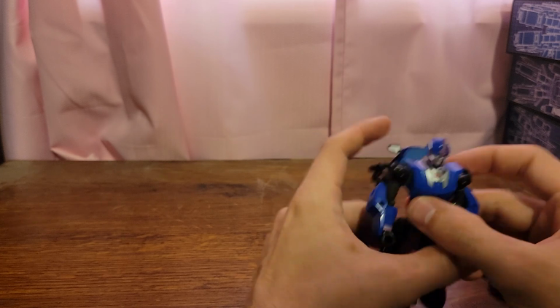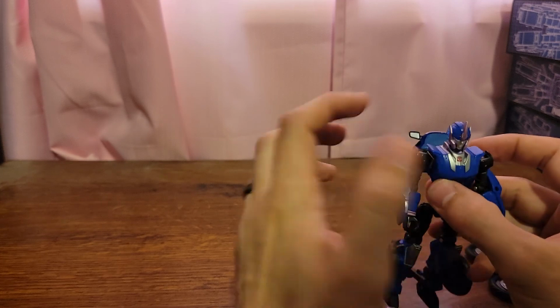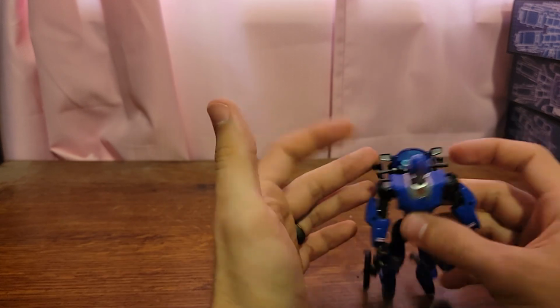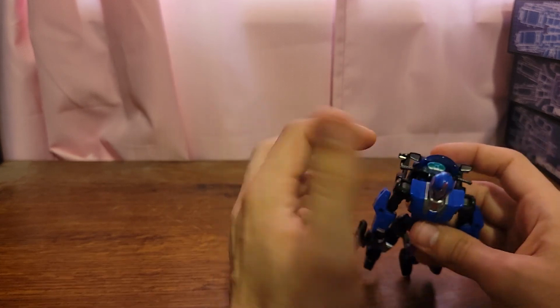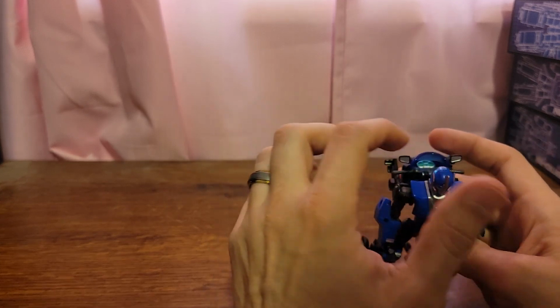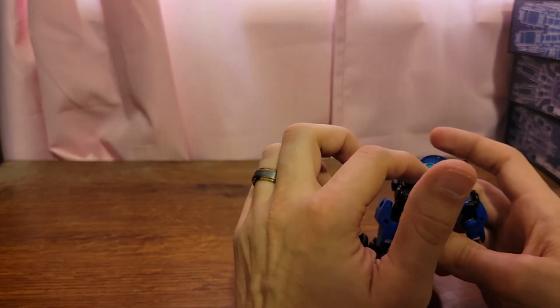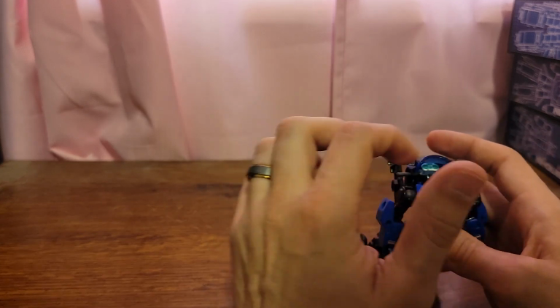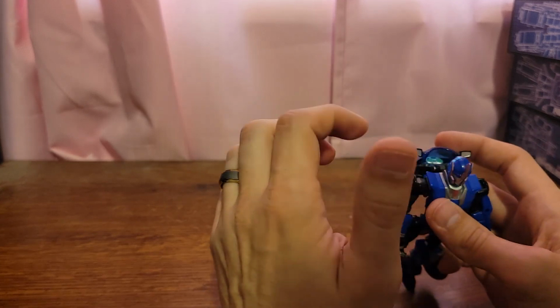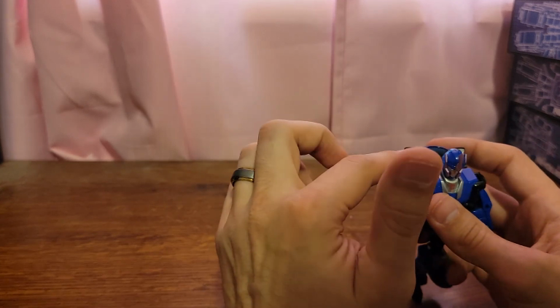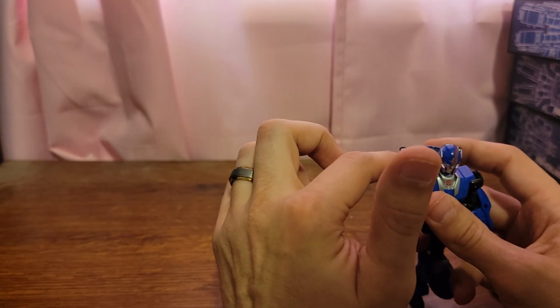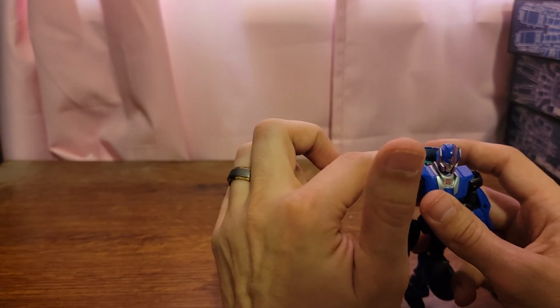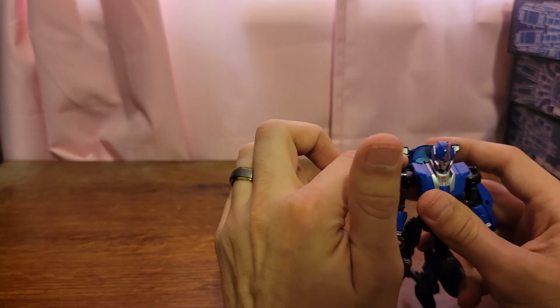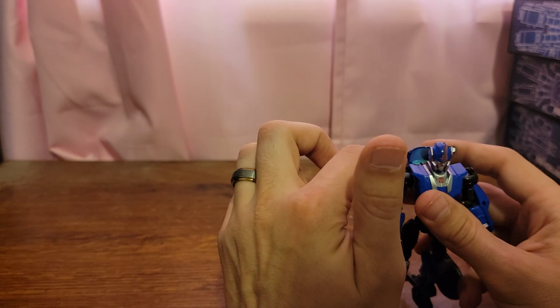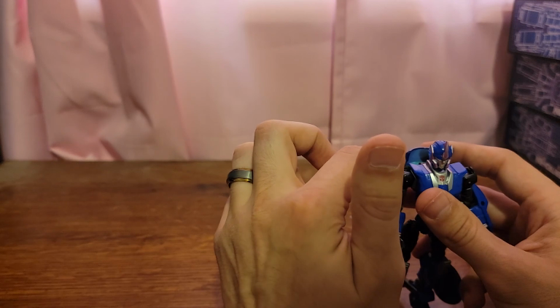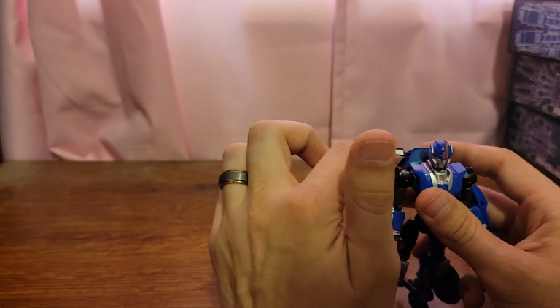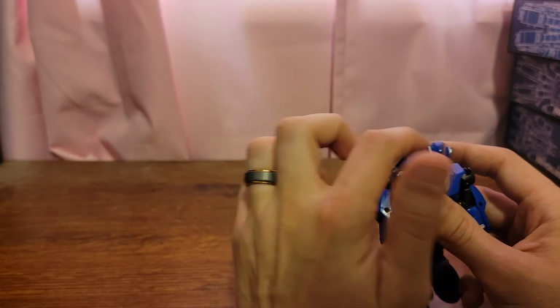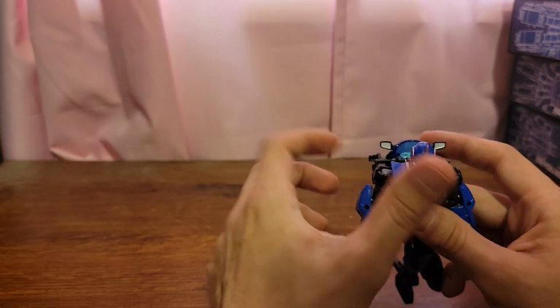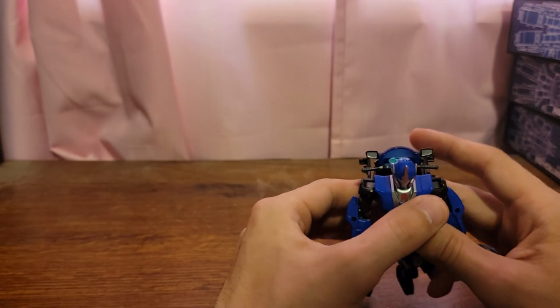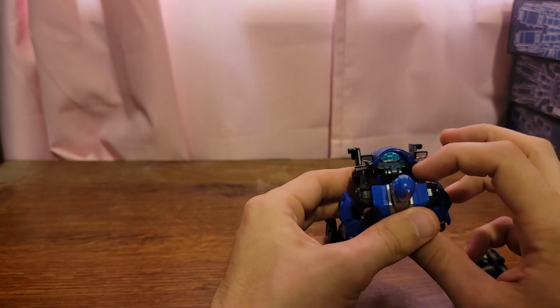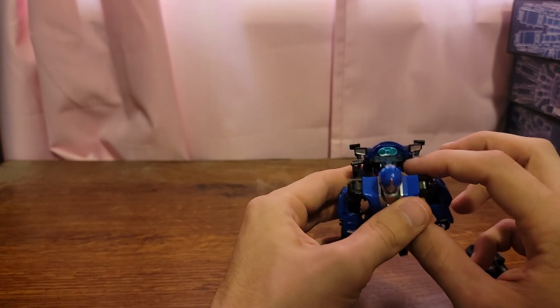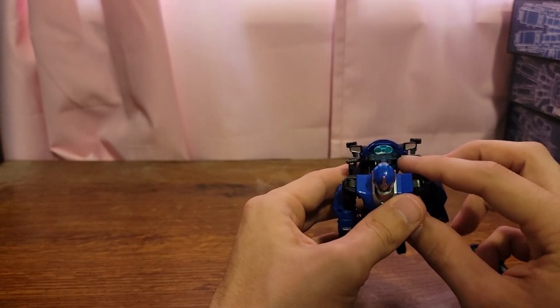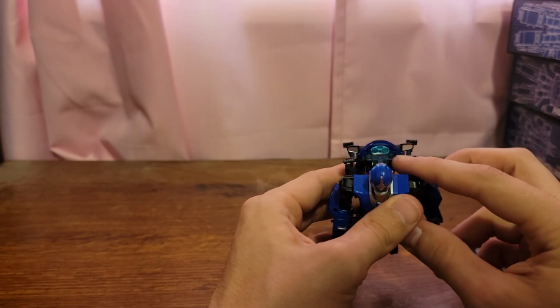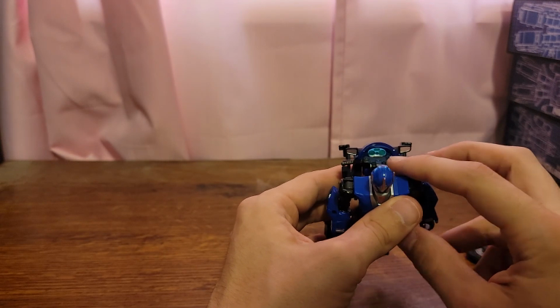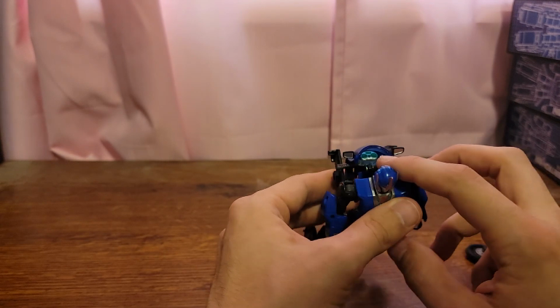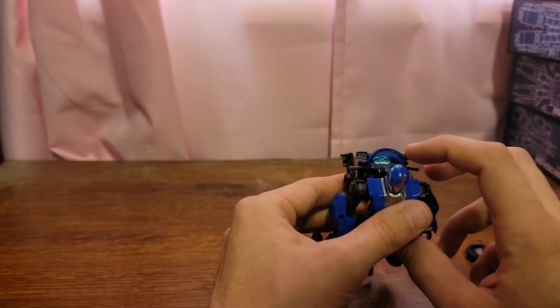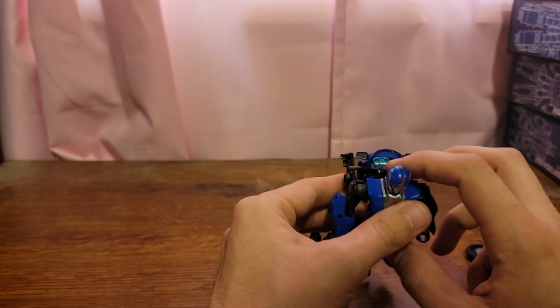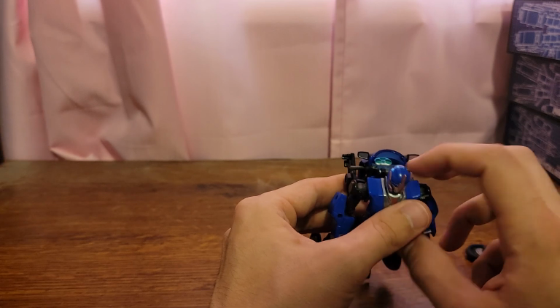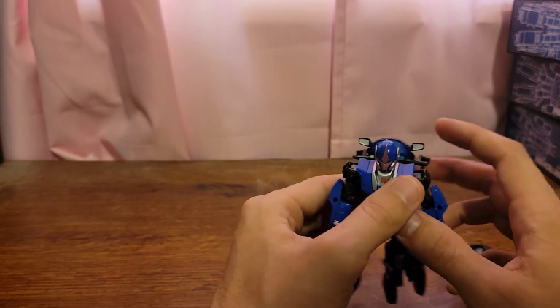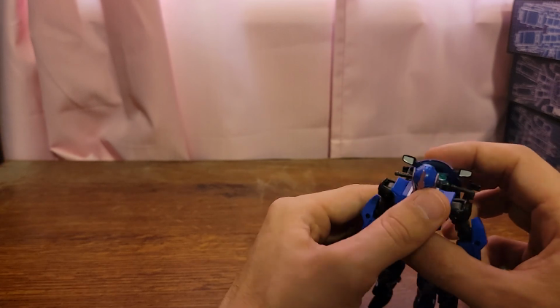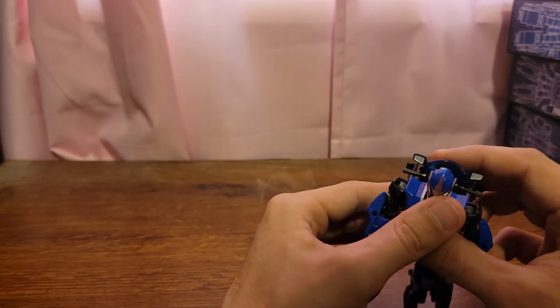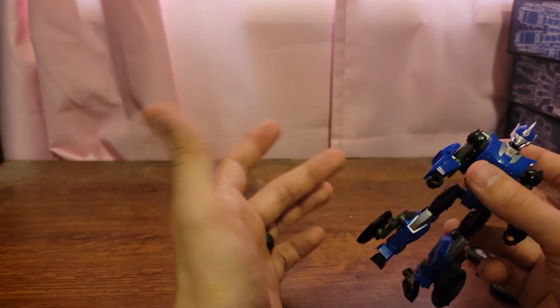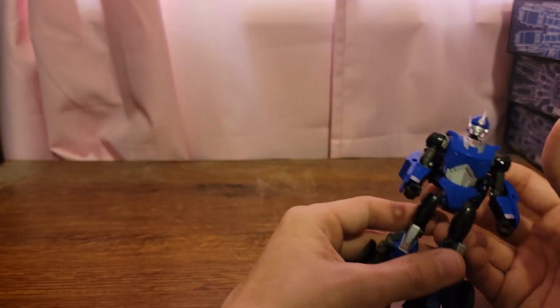I did add some paint to this figure, only to add some detail to the motorcycle. I added silver paint to the mirrors, as well as some silver and green paint to the speedometer and the gauges.